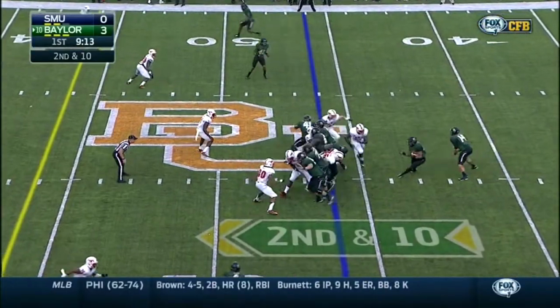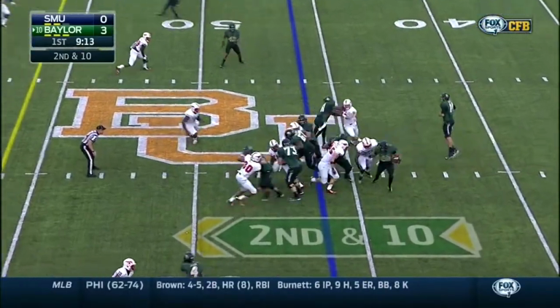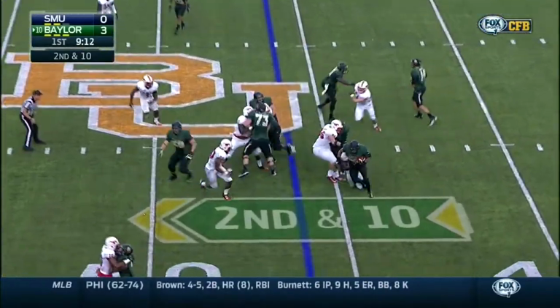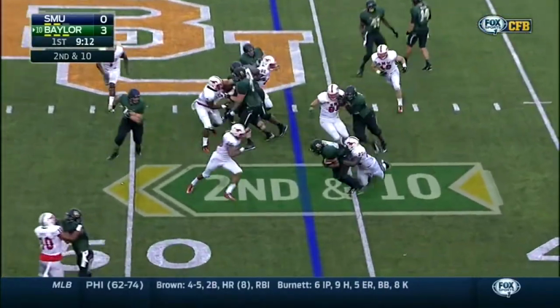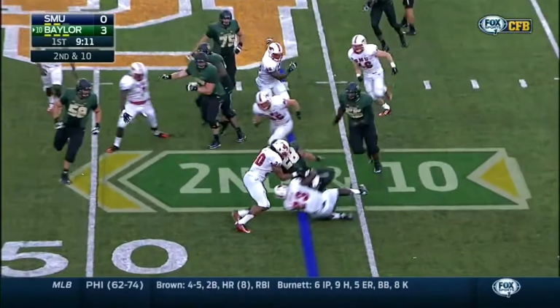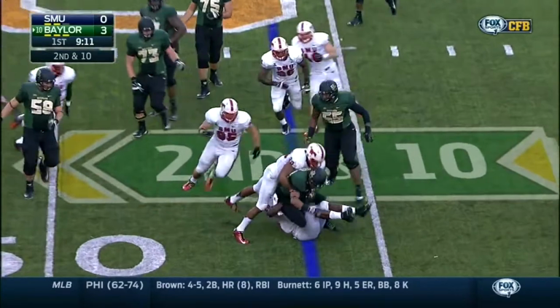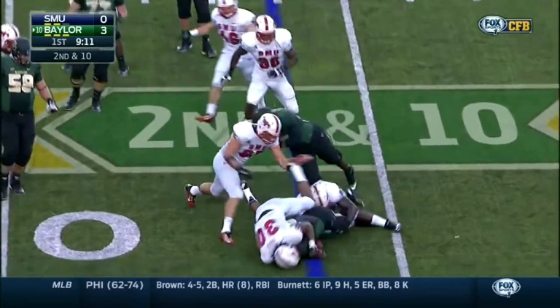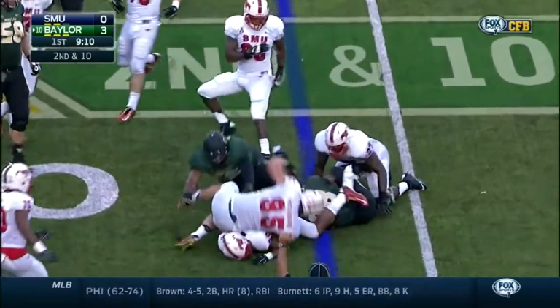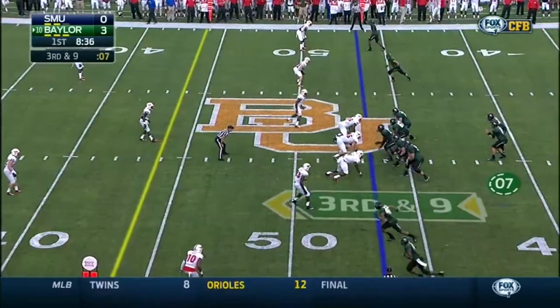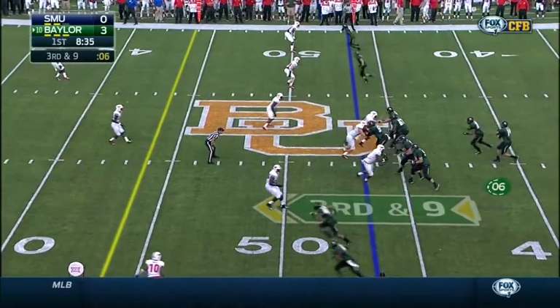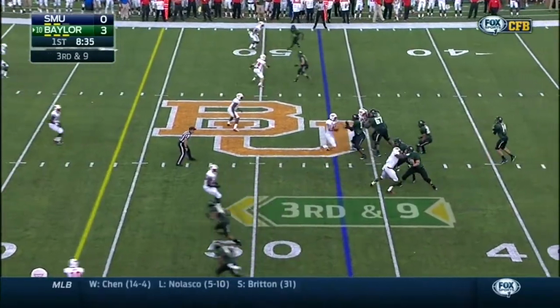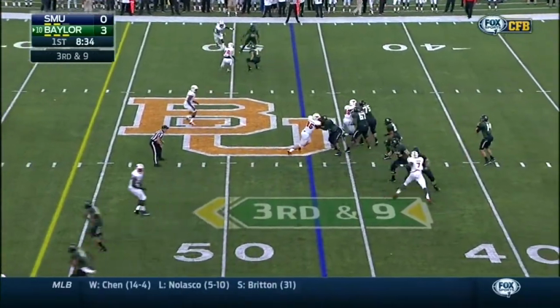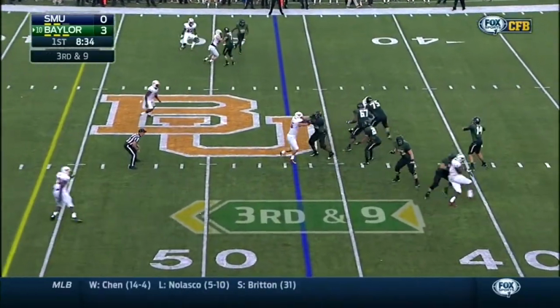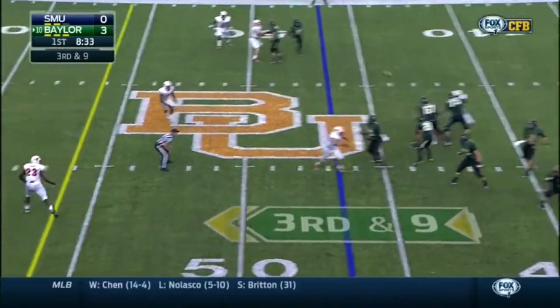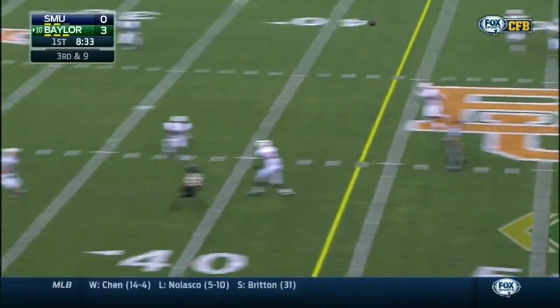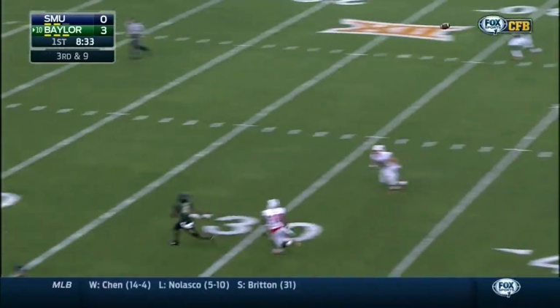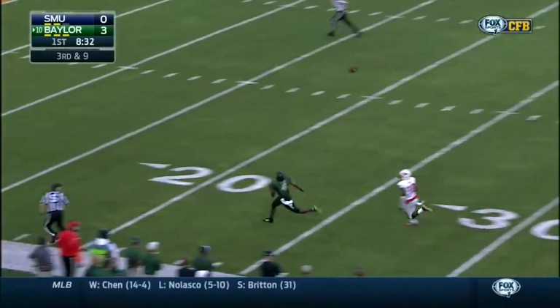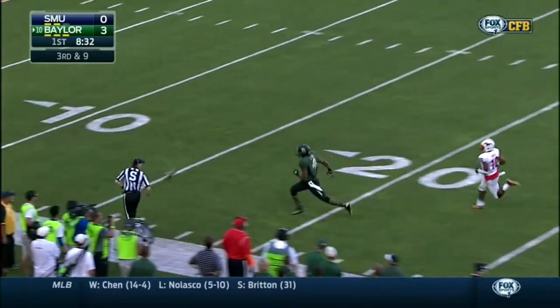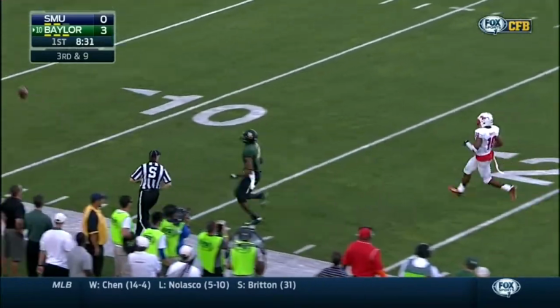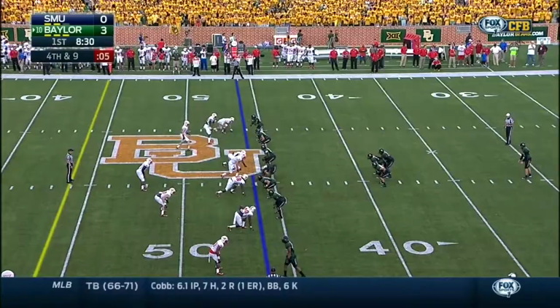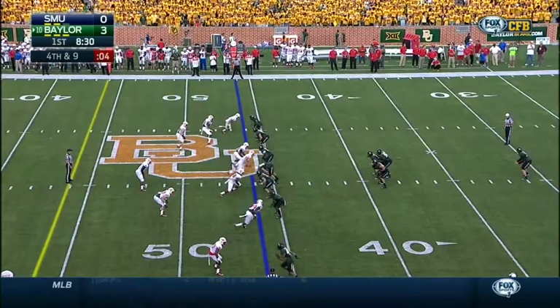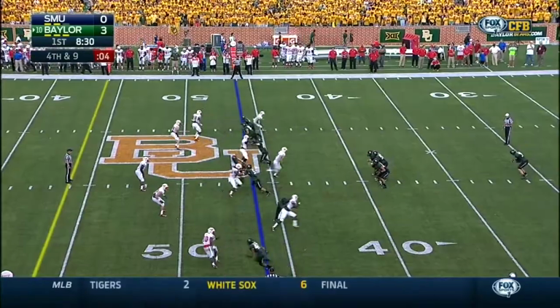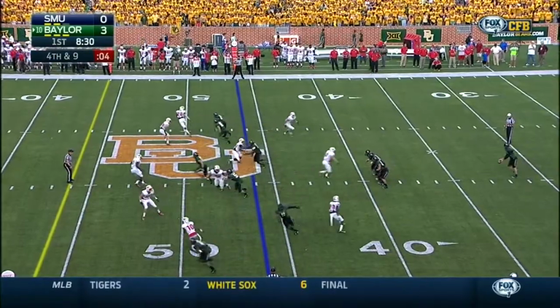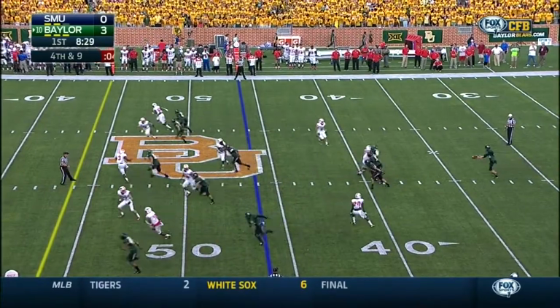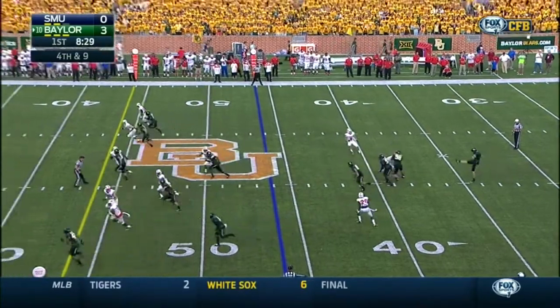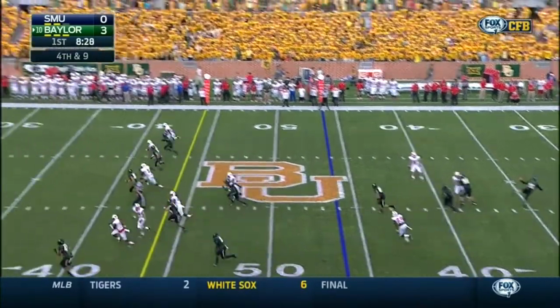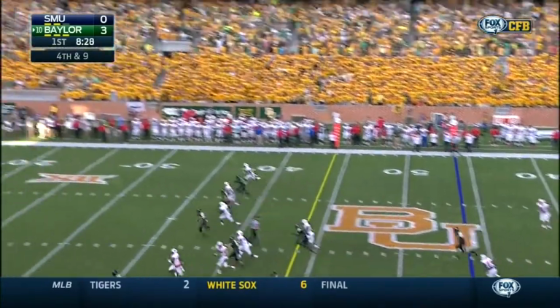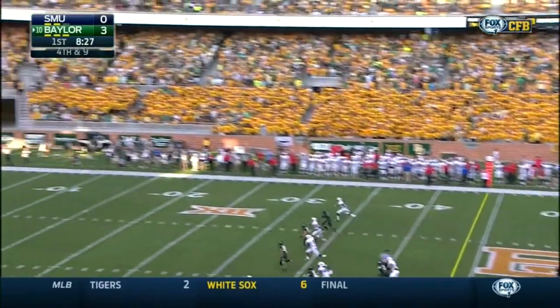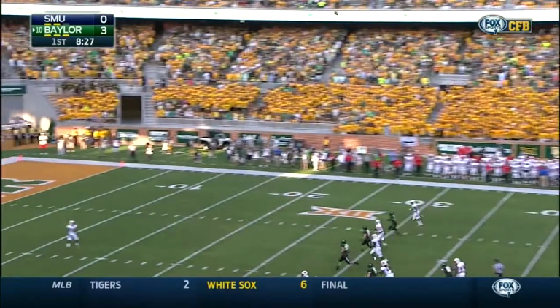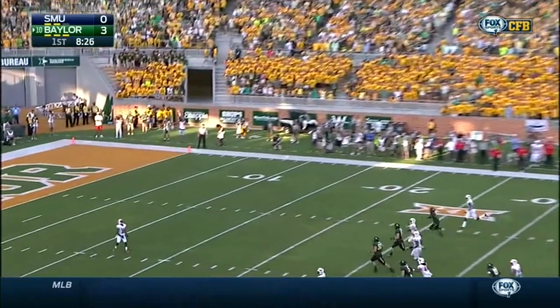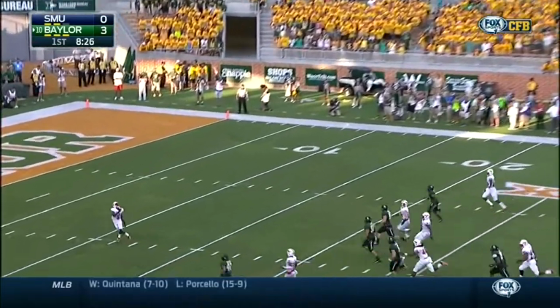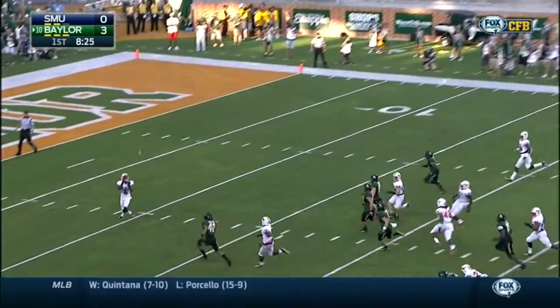Check it in ten. Here's Chafin — run down from behind. Mustangs drop eight into coverage, so tight windows. But Lee runs through. Settle down and play your style of football.